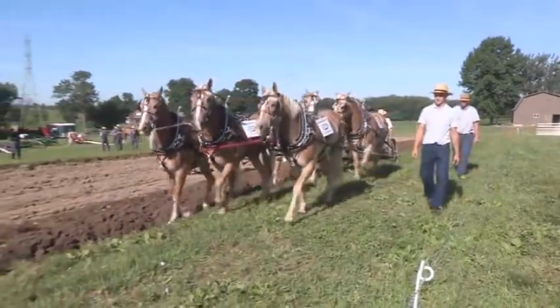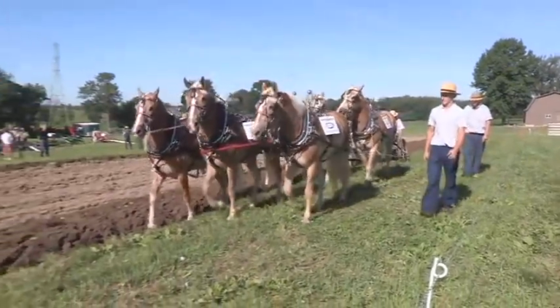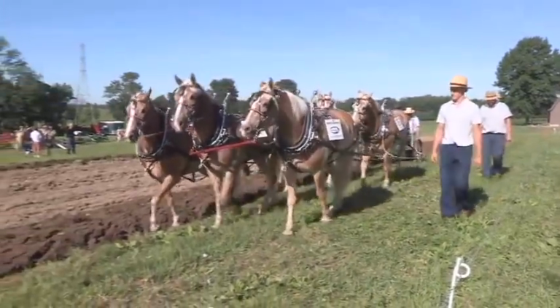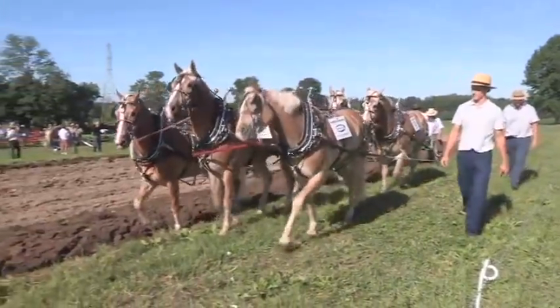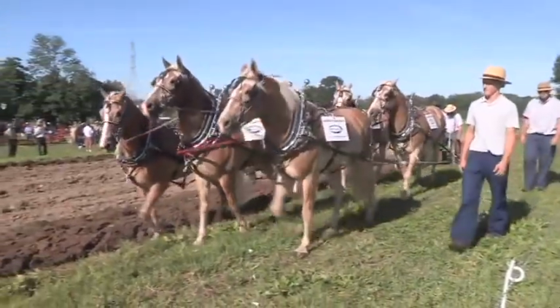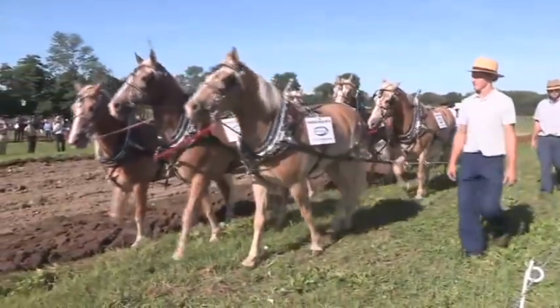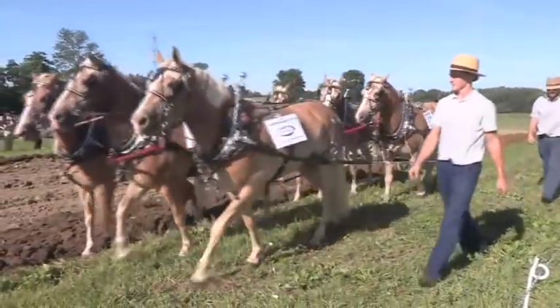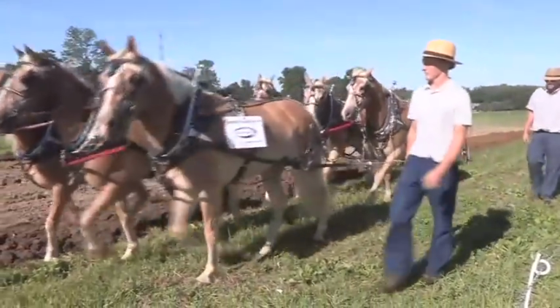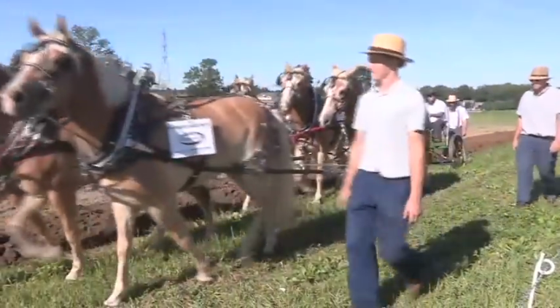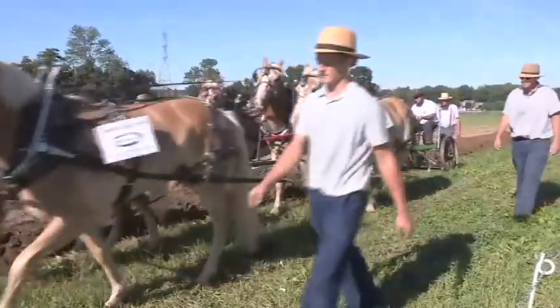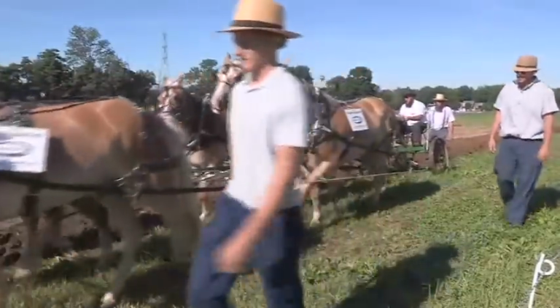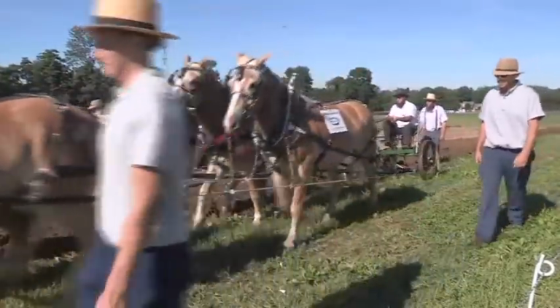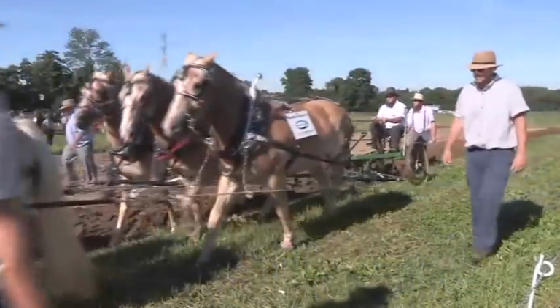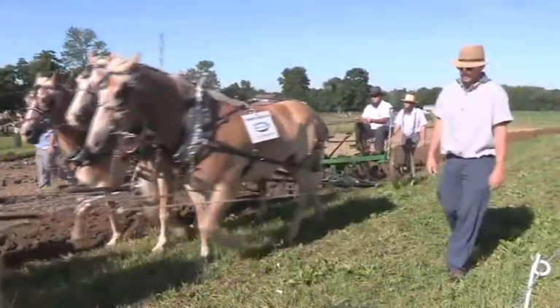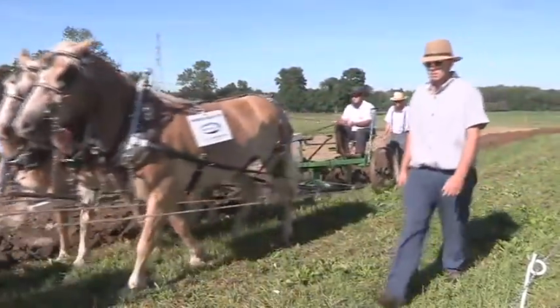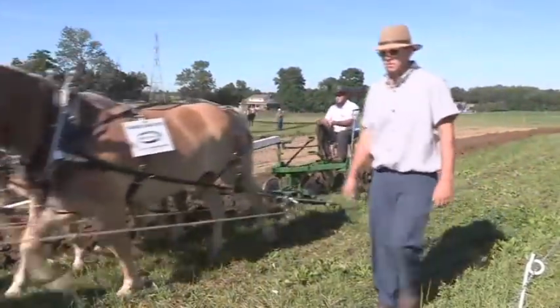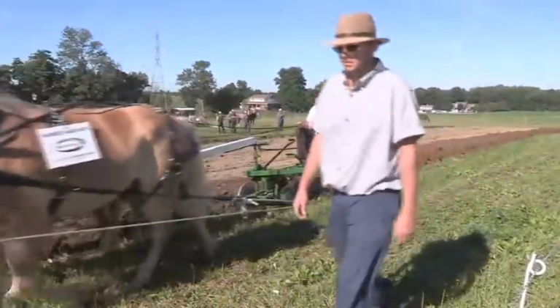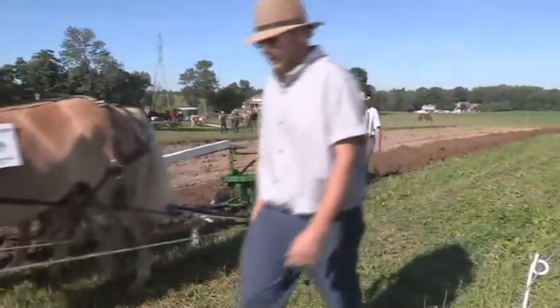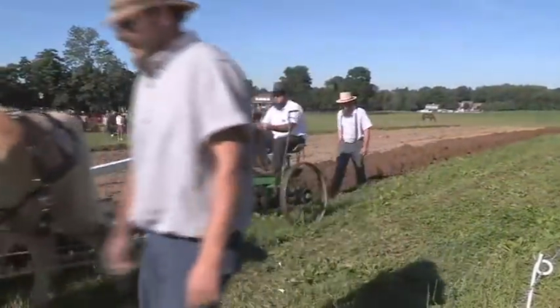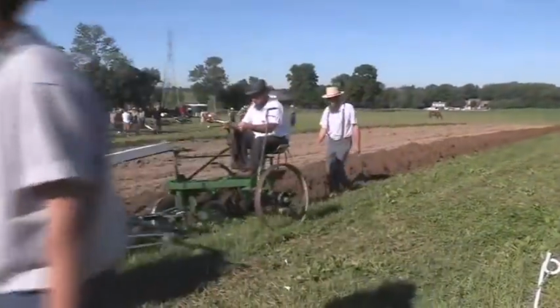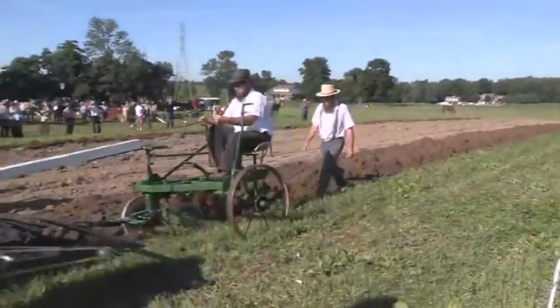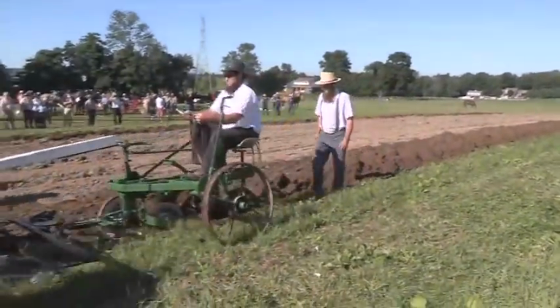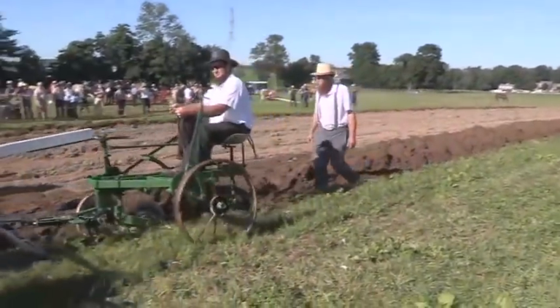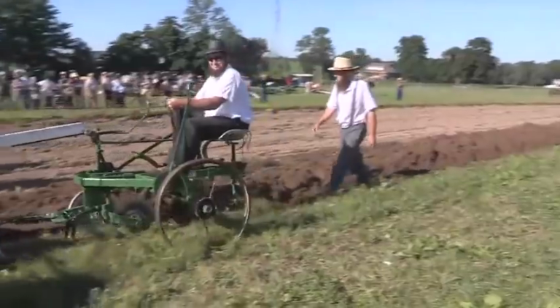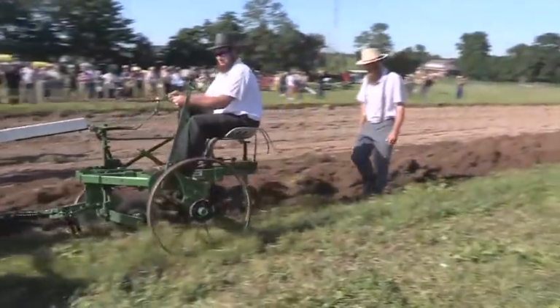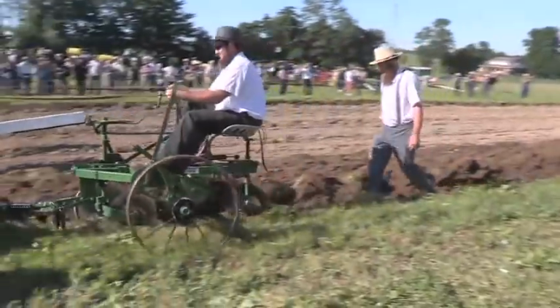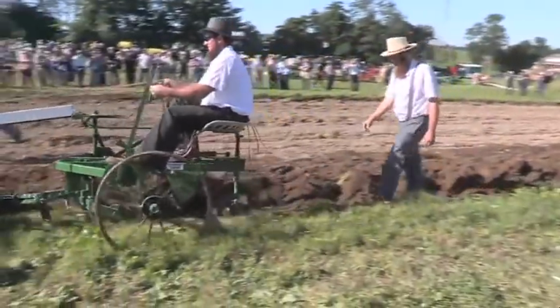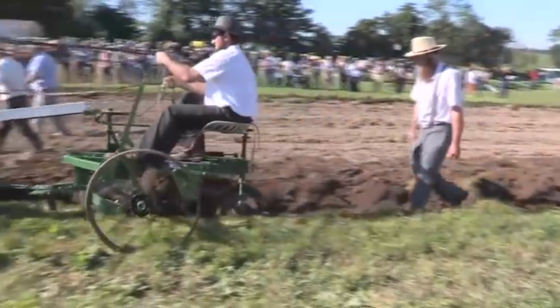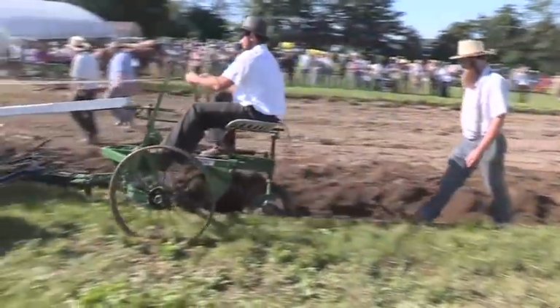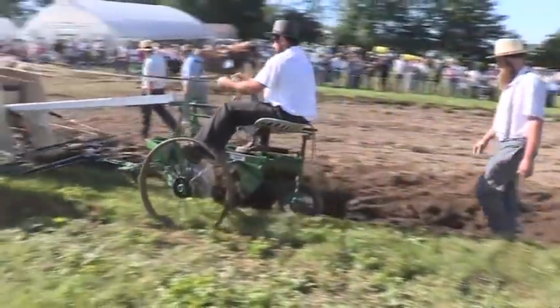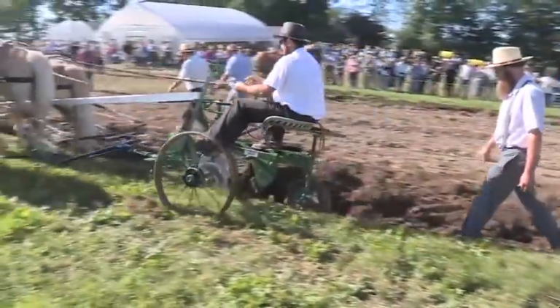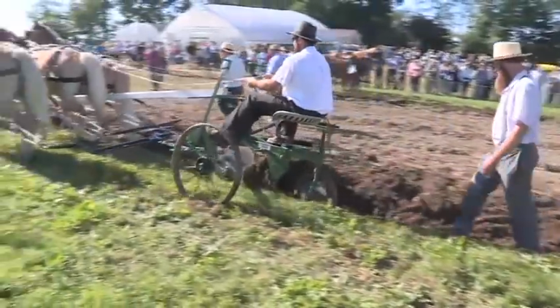We've got Andy and Art in the lead — Andy, Art, and Arlie. Navy, Mike, and Stoney in the wheel. They range from a three-year-old all the way up to 11.